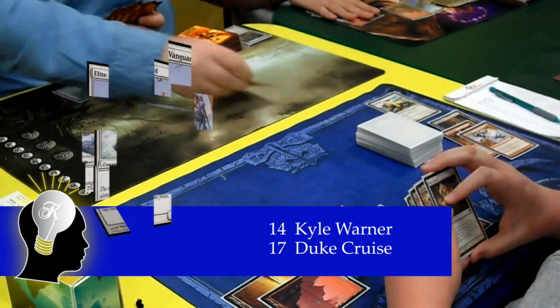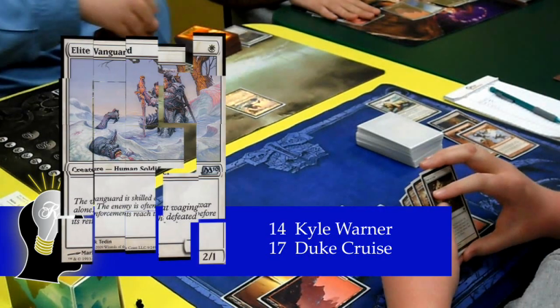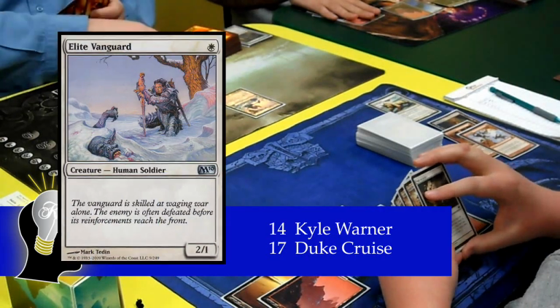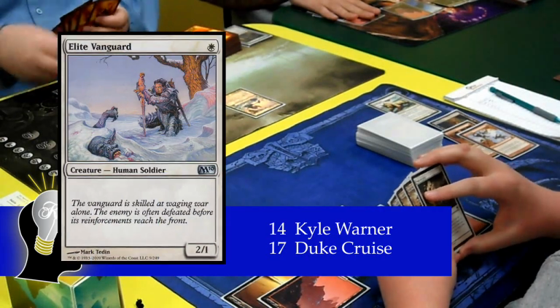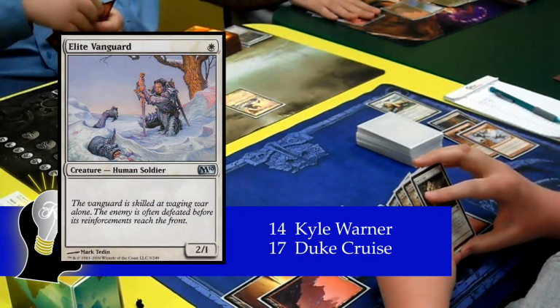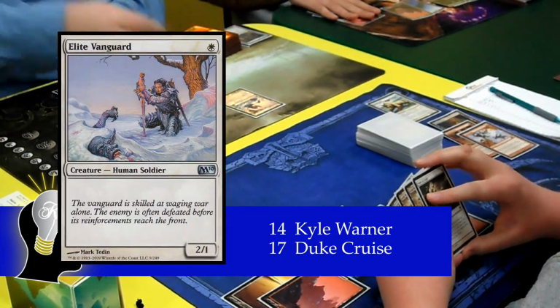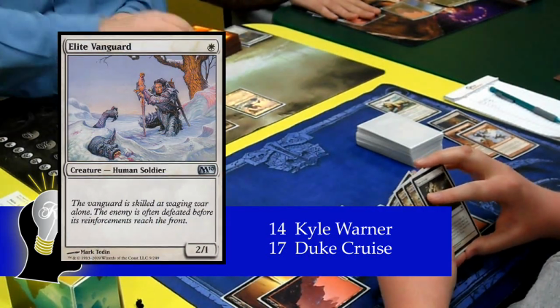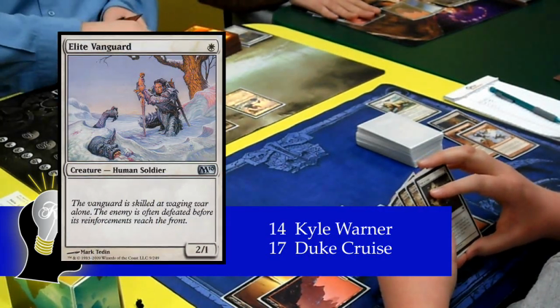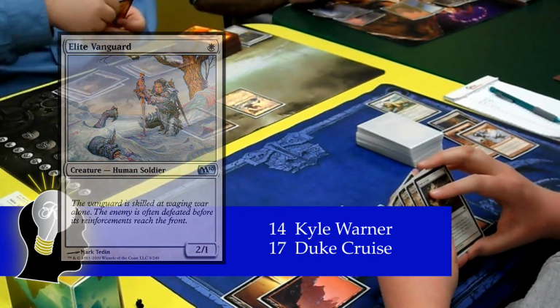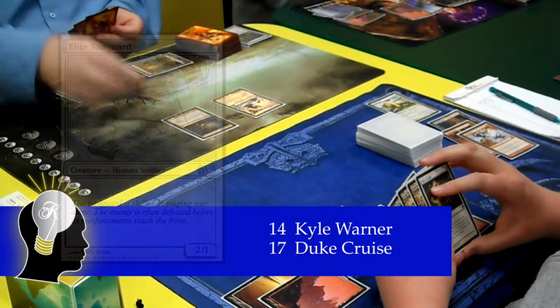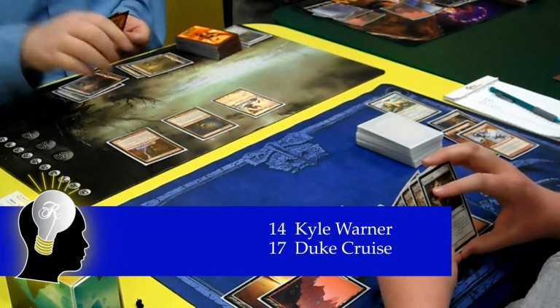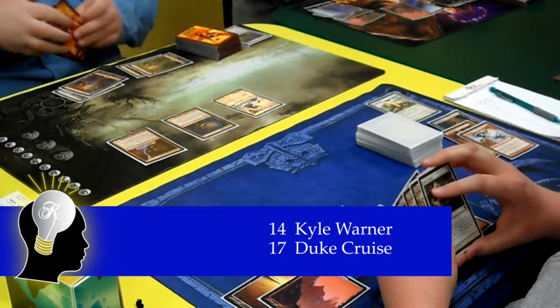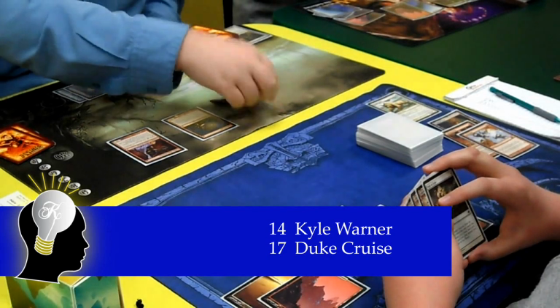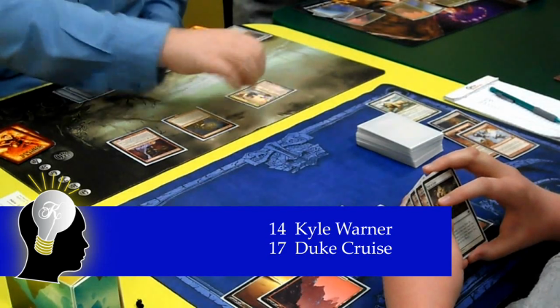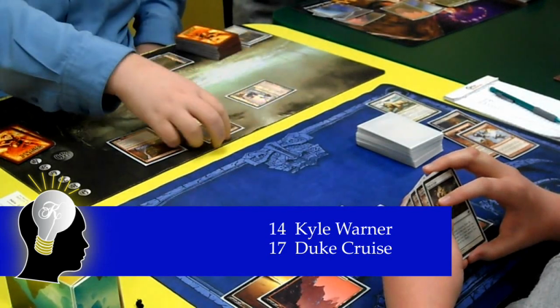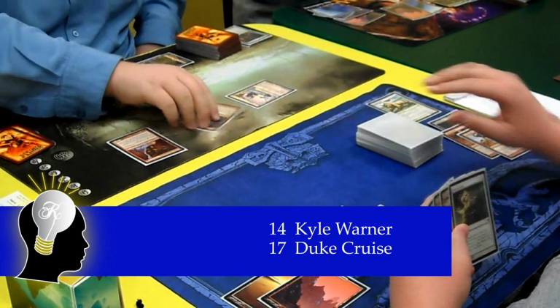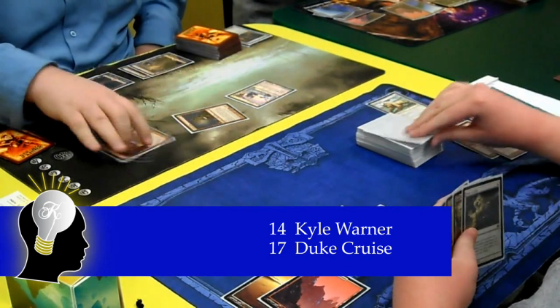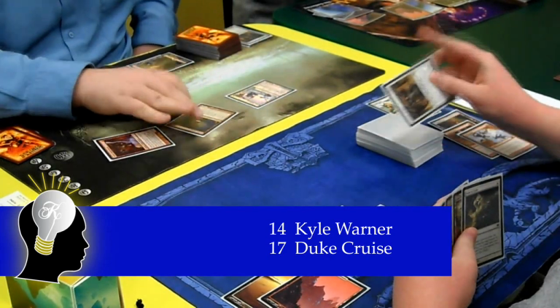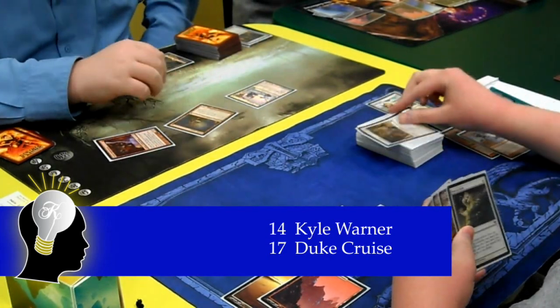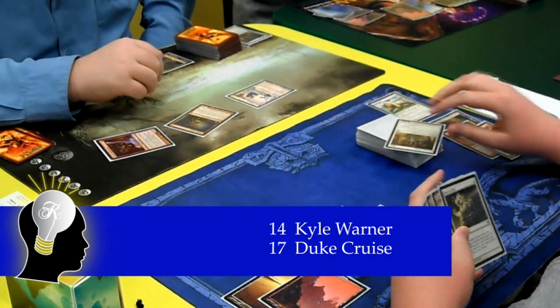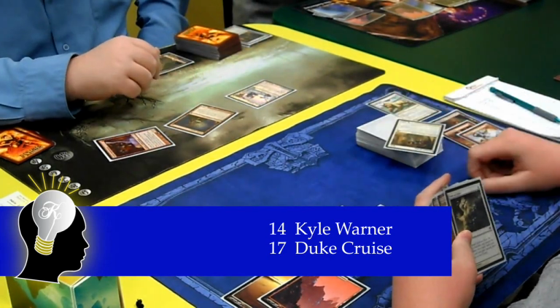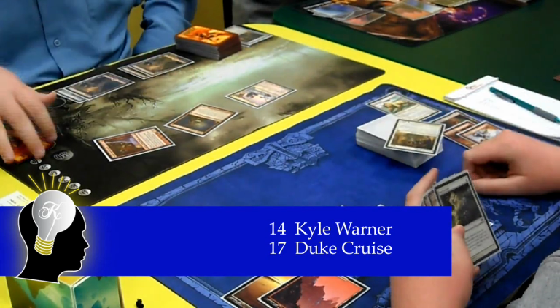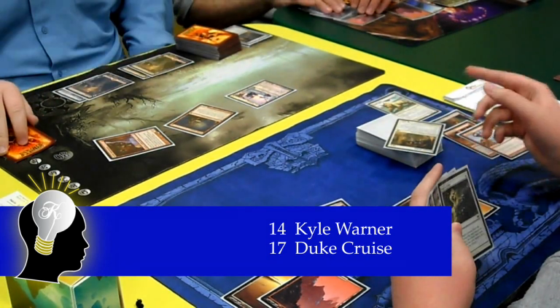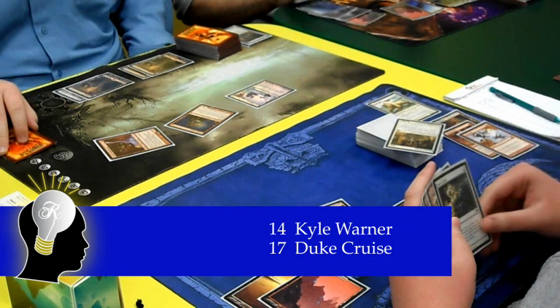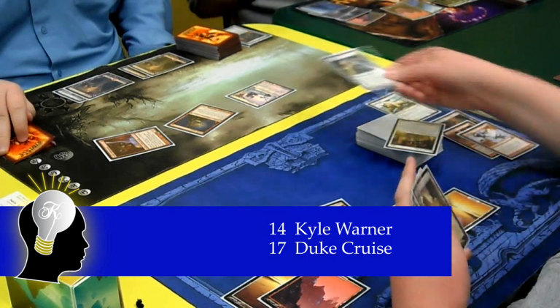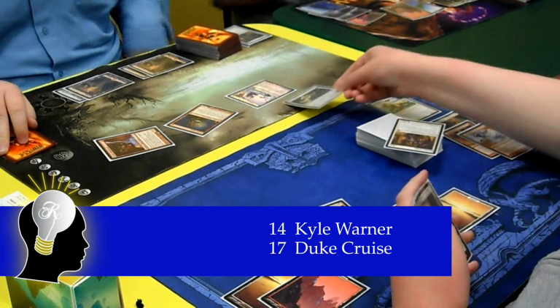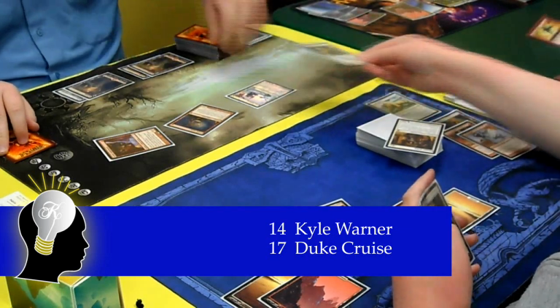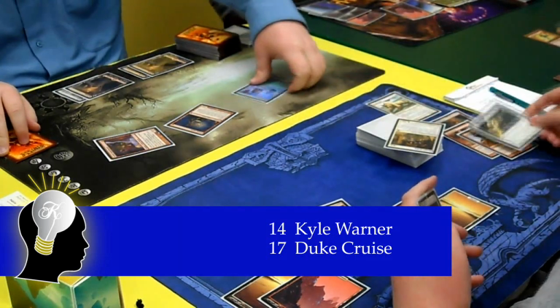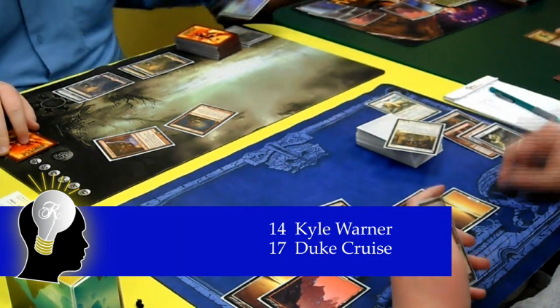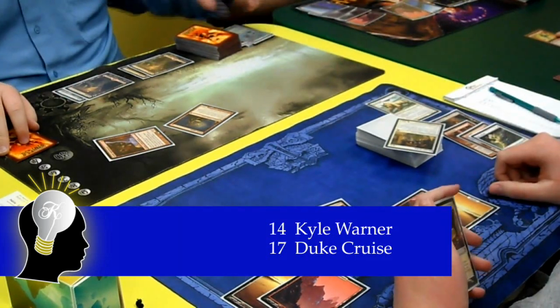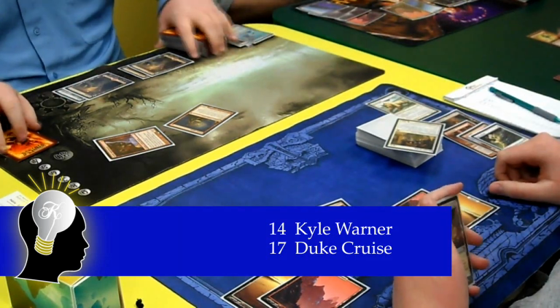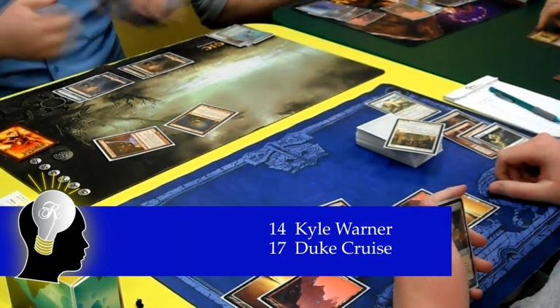On Kyle's turn, he casts an Elite Vanguard, a Goblin Guide, and then kicks it with a Bushwhacker and attacks, revealing a Ranger of Eos on top of Duke's library. Duke responds by exiling the Elite Vanguard with his Path, and then takes the other 5 damage.